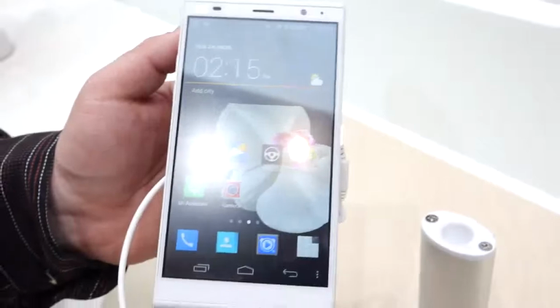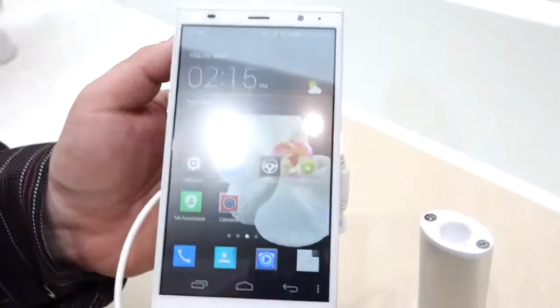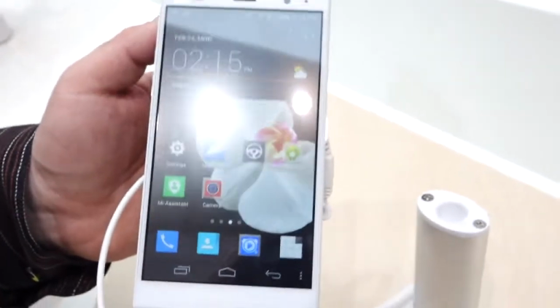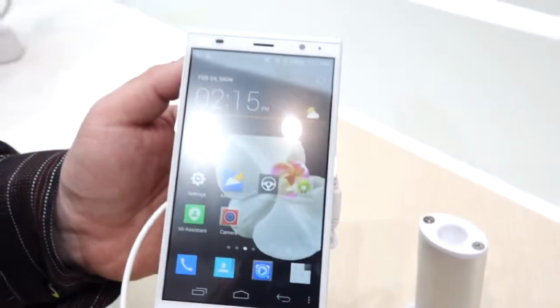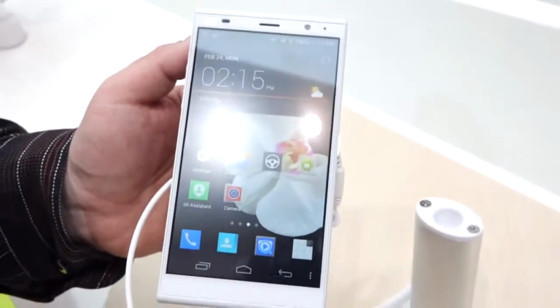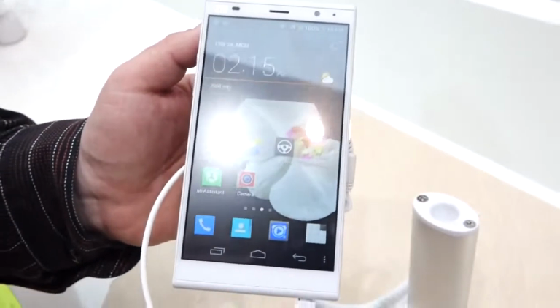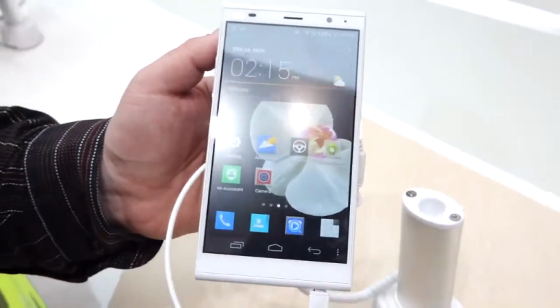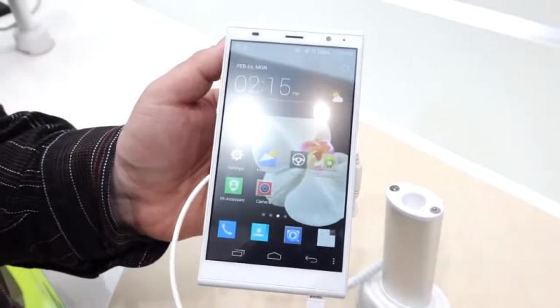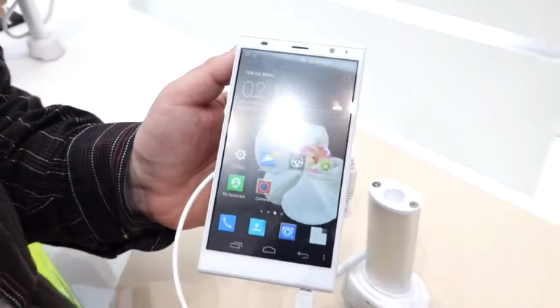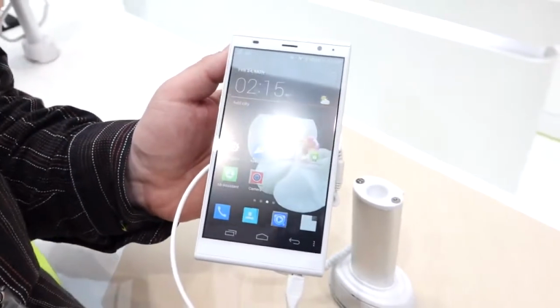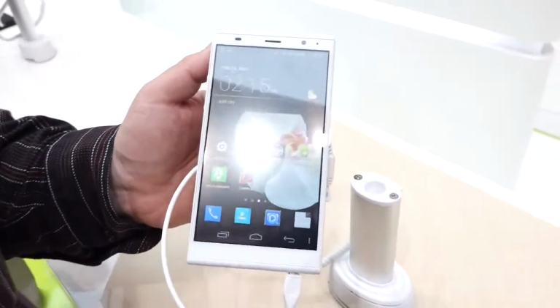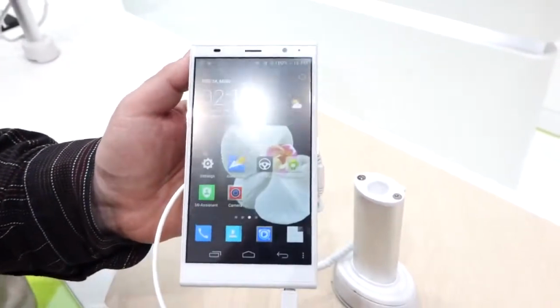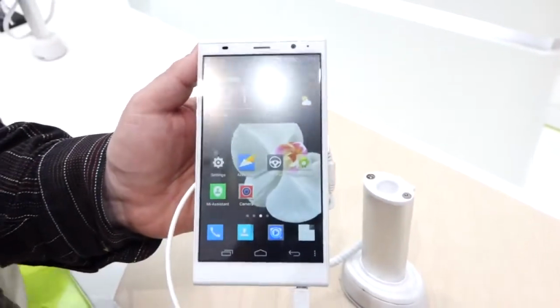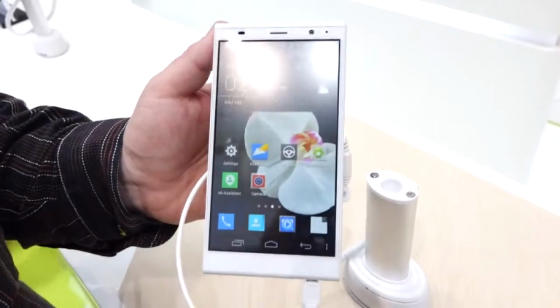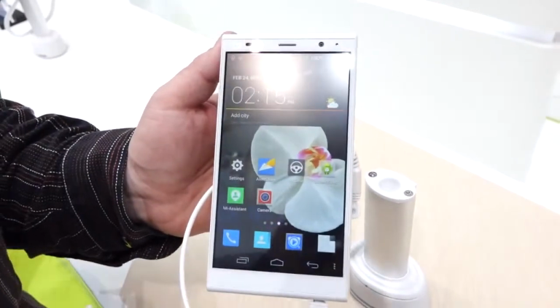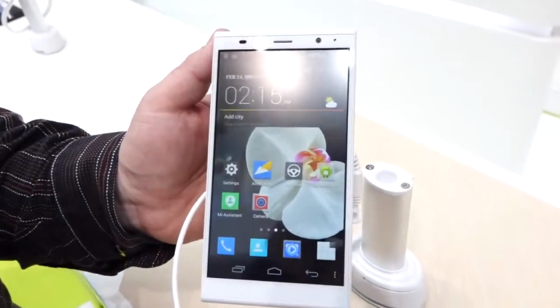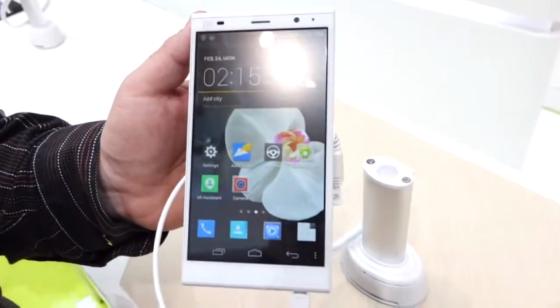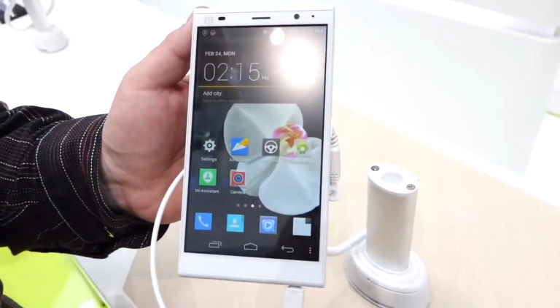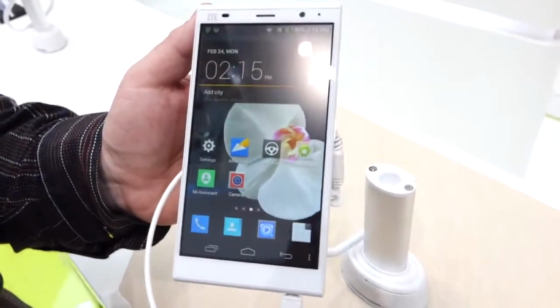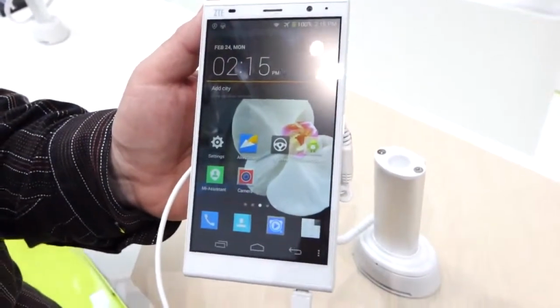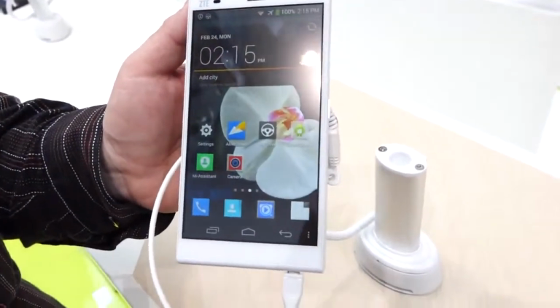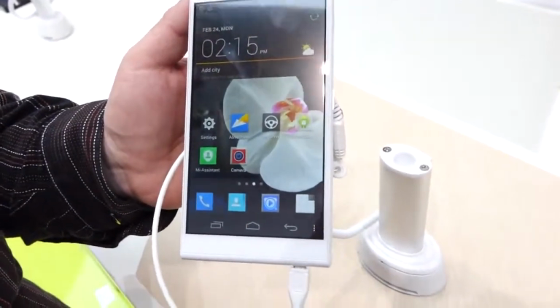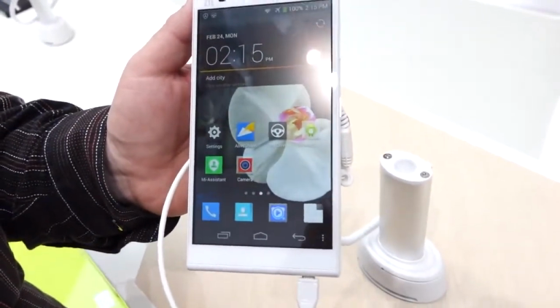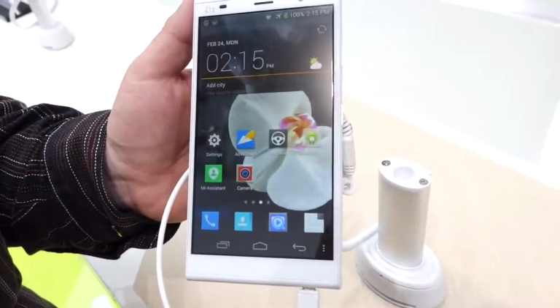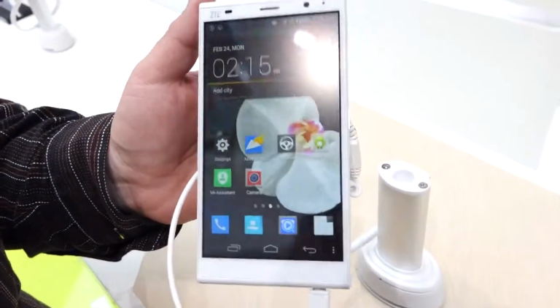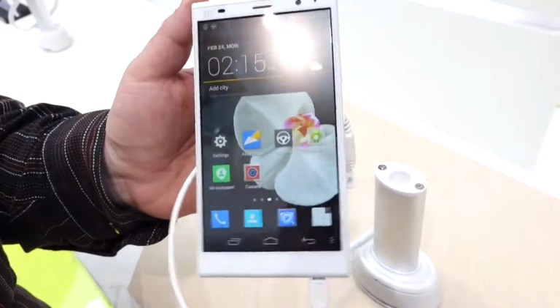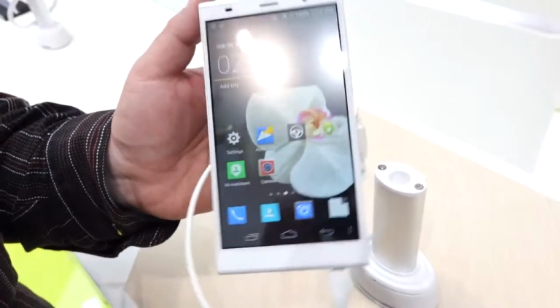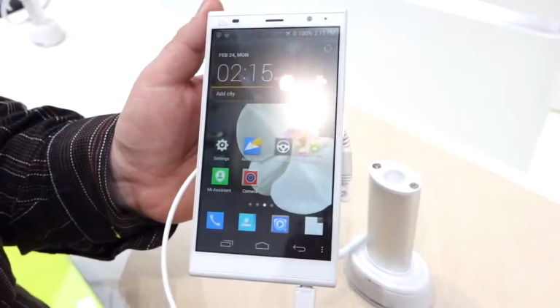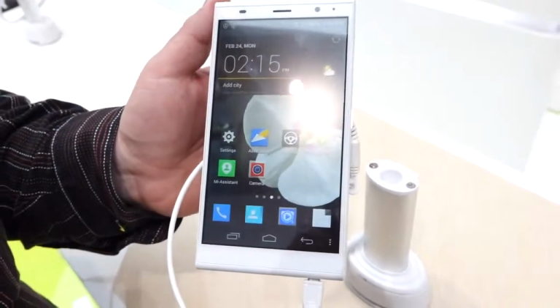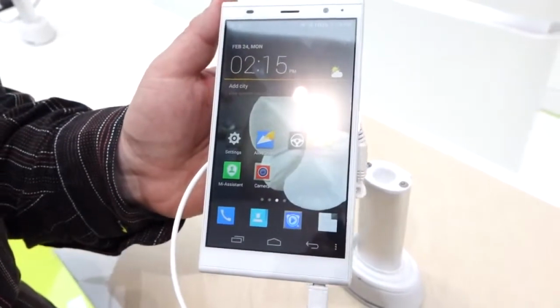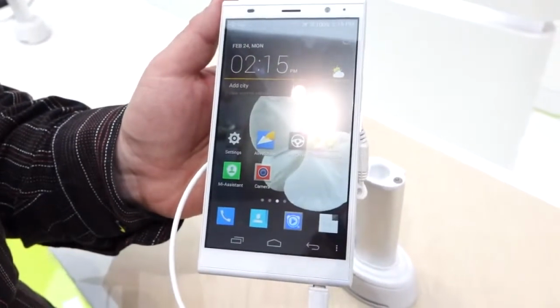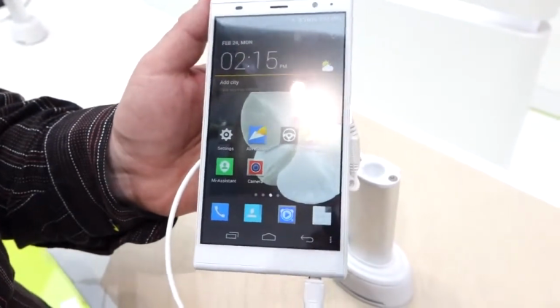This is Michael Kreider for AndroidPolice.com, and we're here at Mobile World Congress 2014. We're looking at the ZTE Grand Memo 2 LTE.